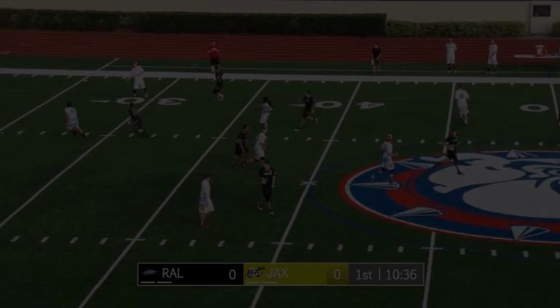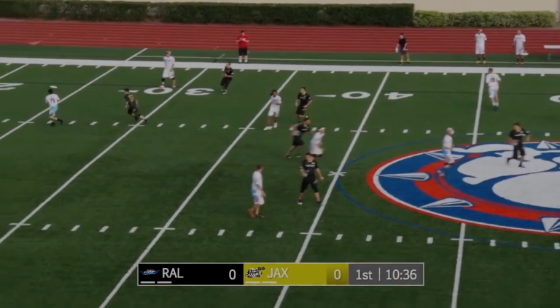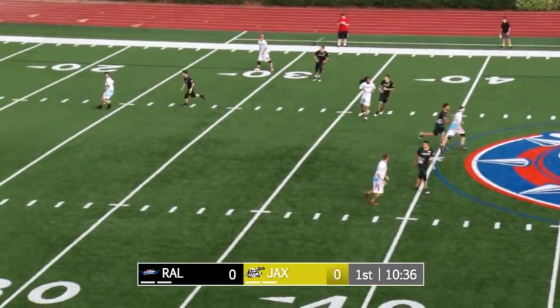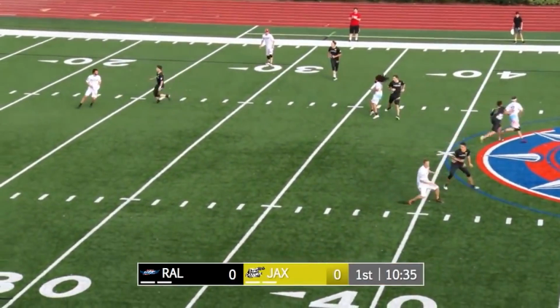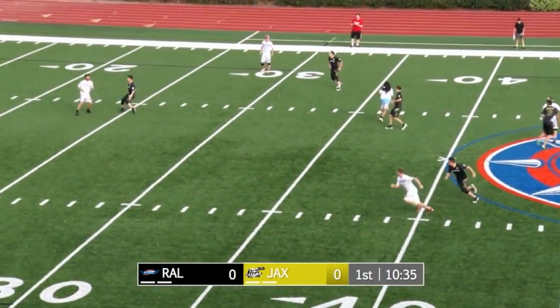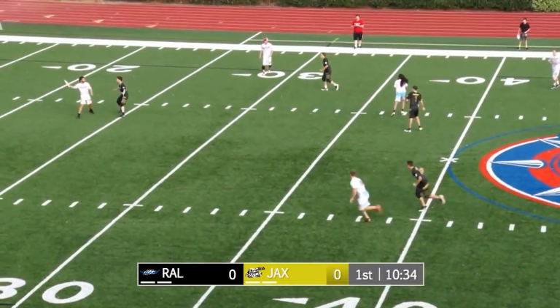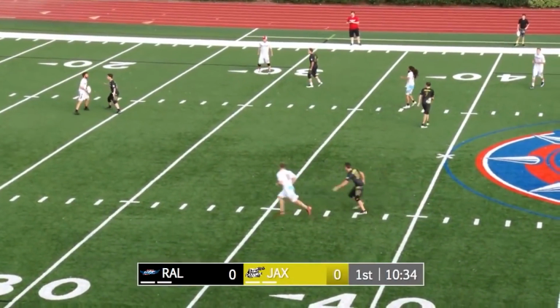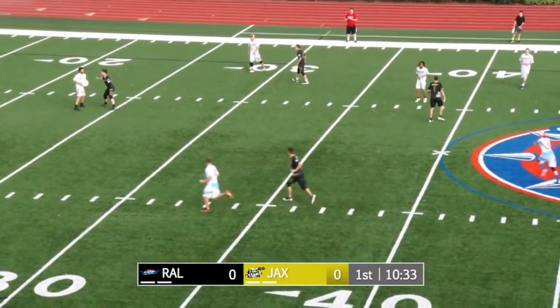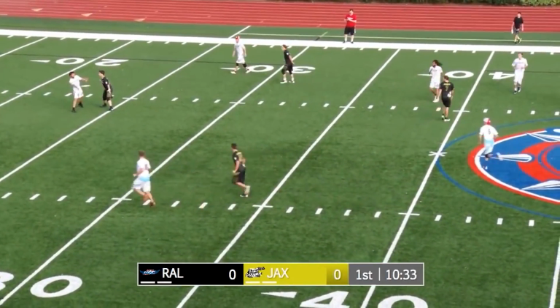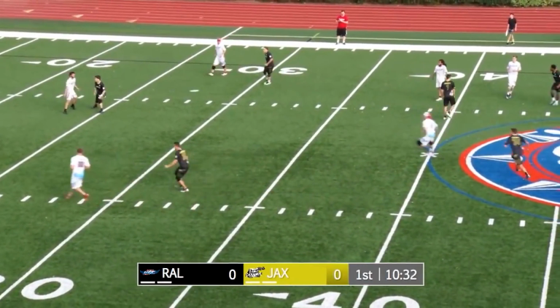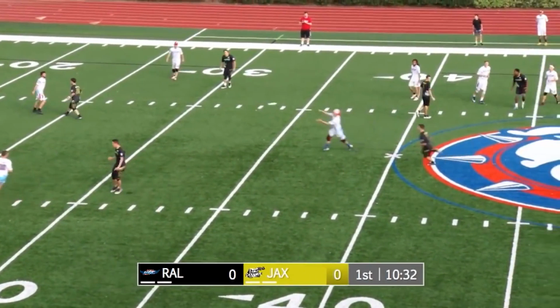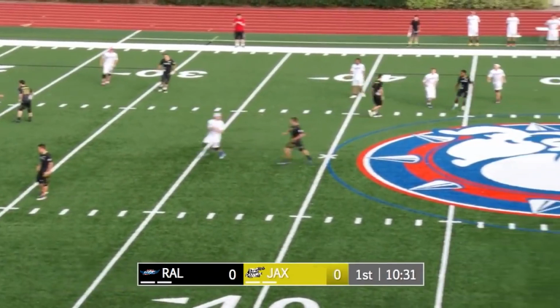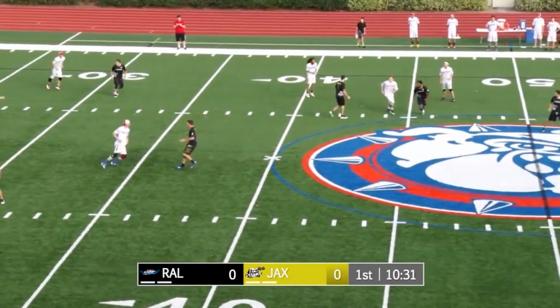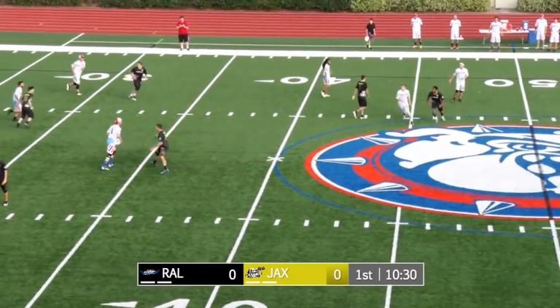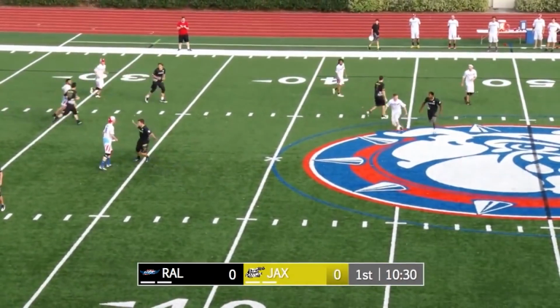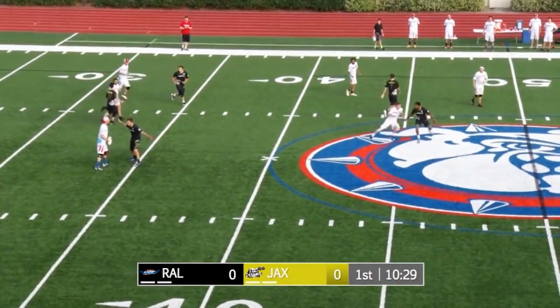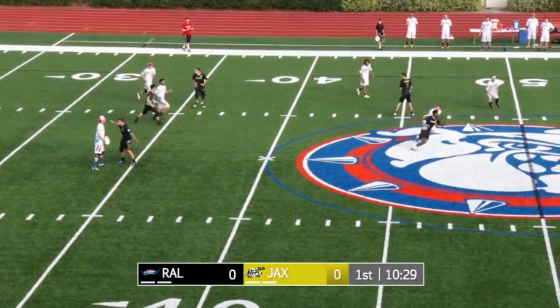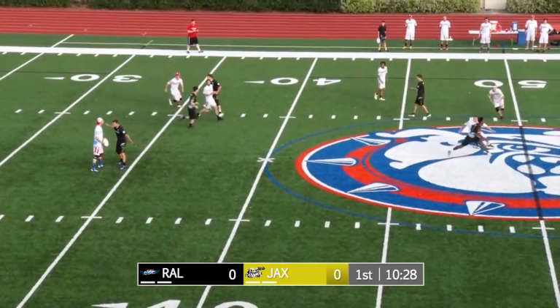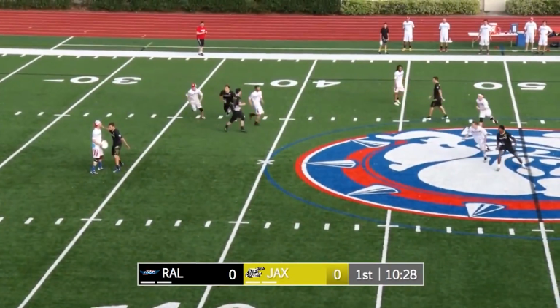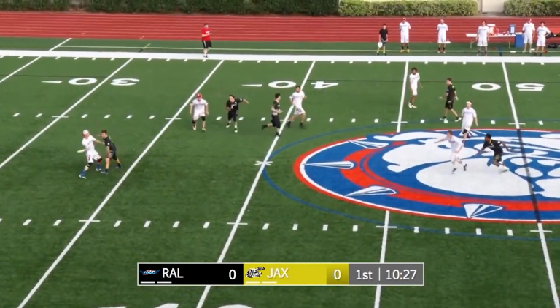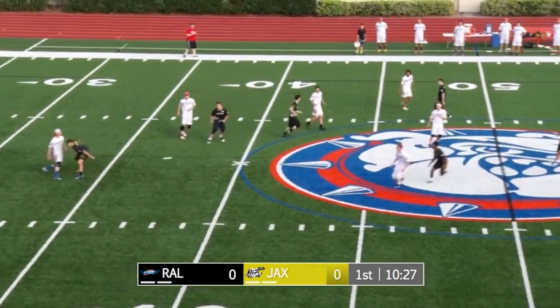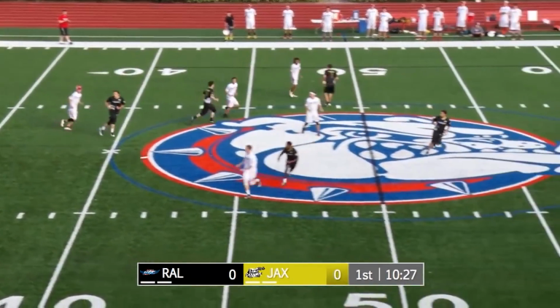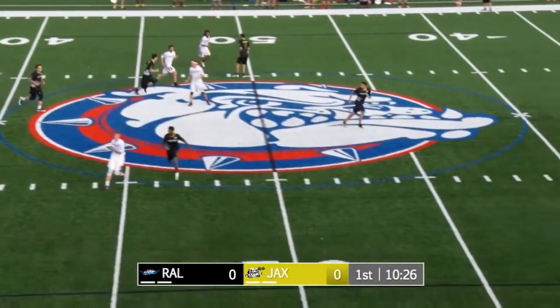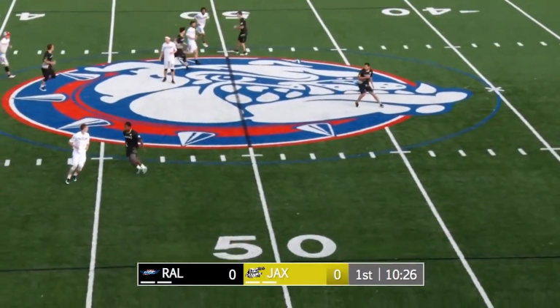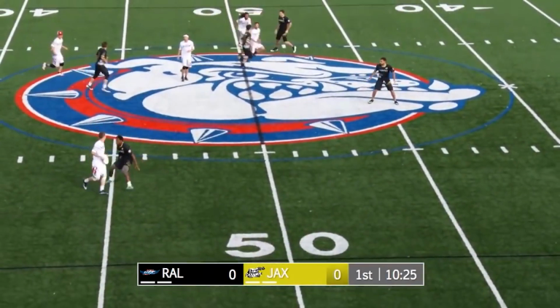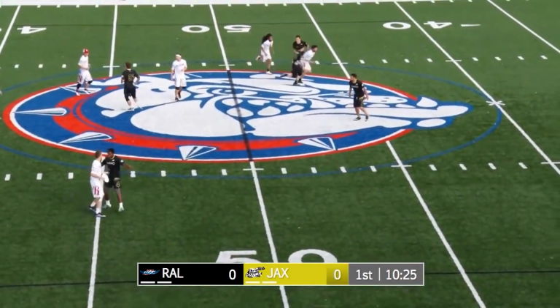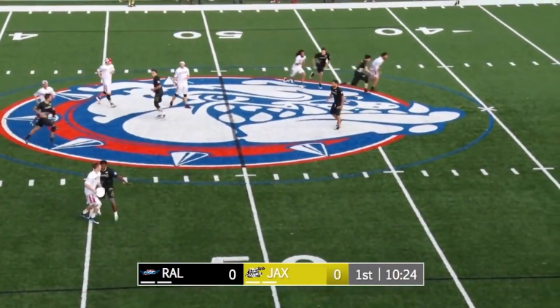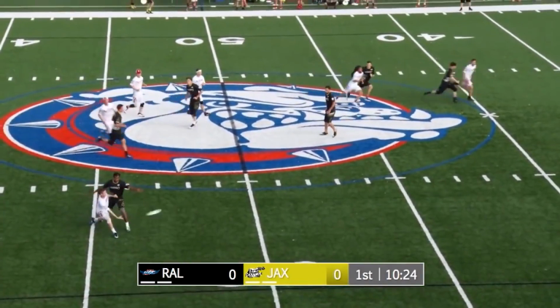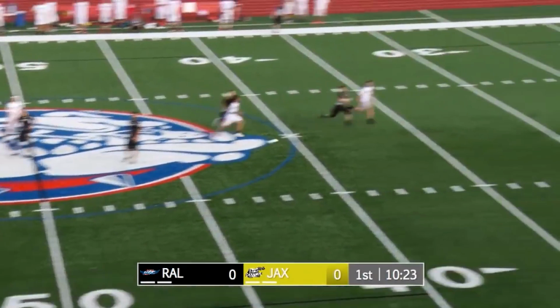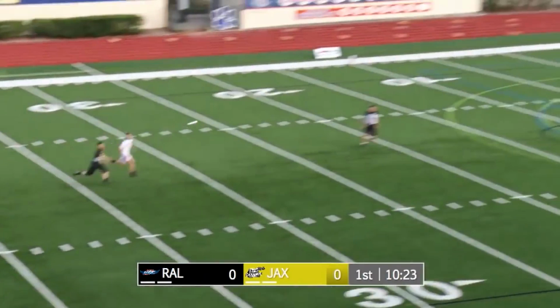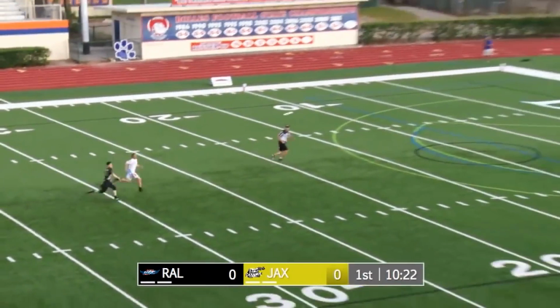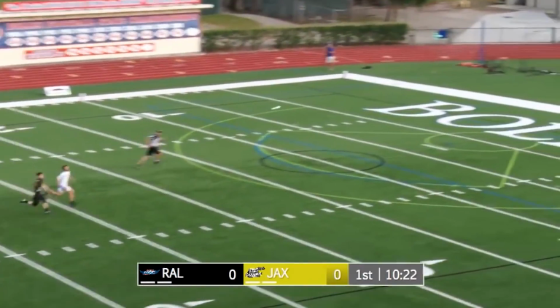Welcome back. Polk is a big addition to this Jacksonville team. We'll talk about him on some defensive plays later, to be sure. Despite that early turnover from Polk, watch number 44 tonight — already a SportsCenter top-10 type of player.